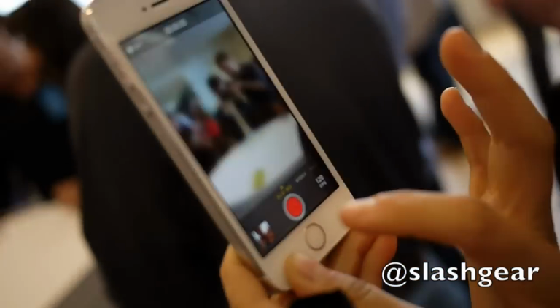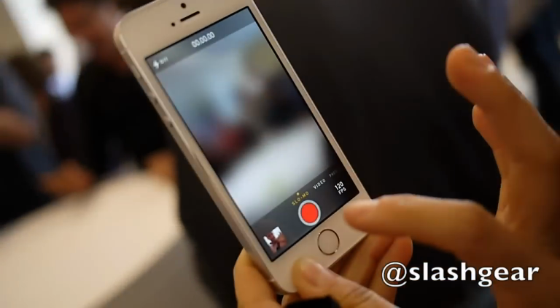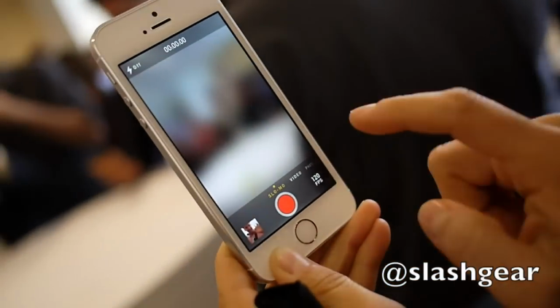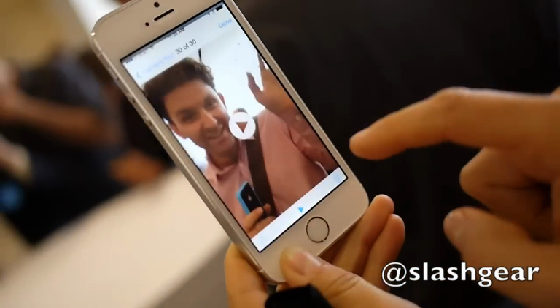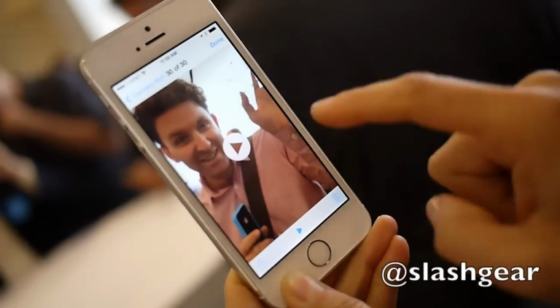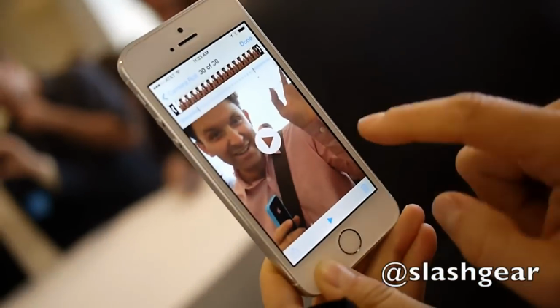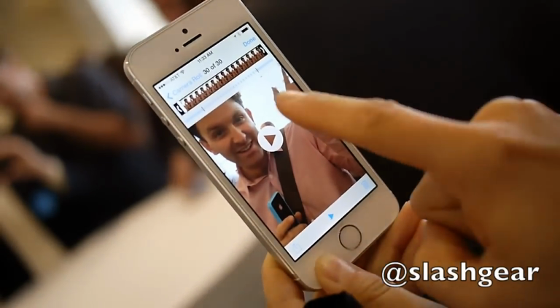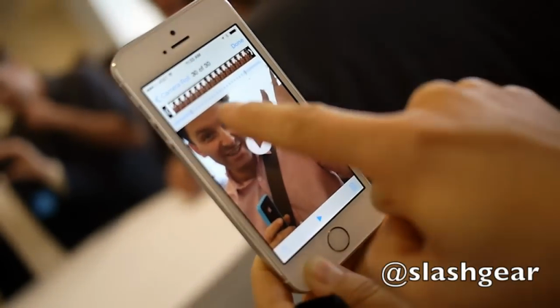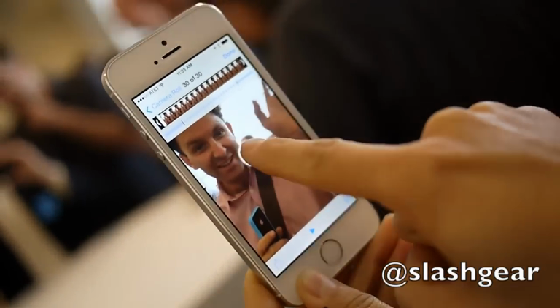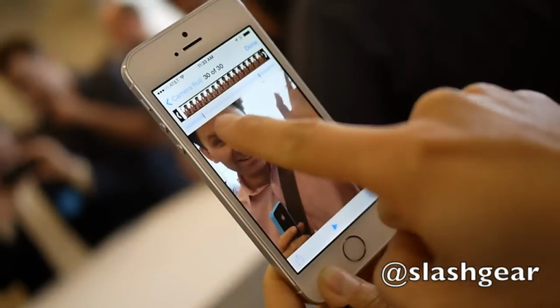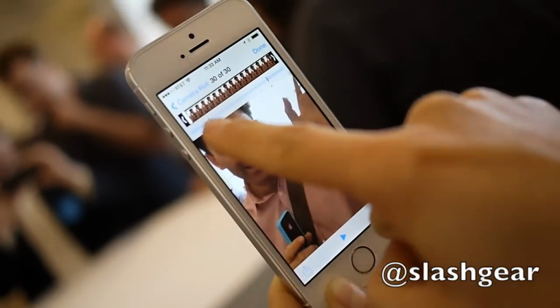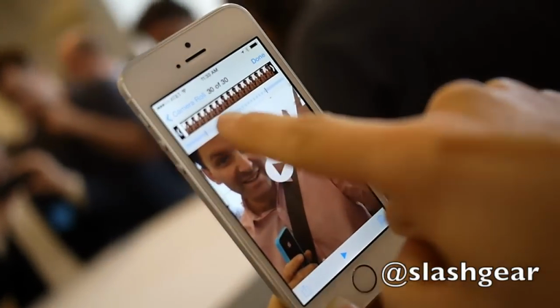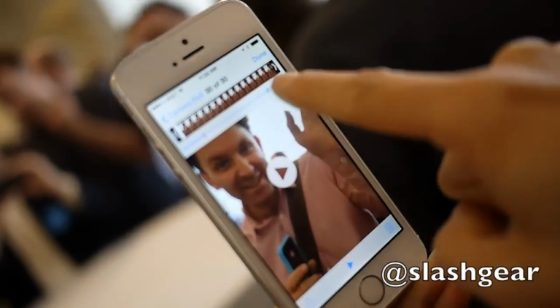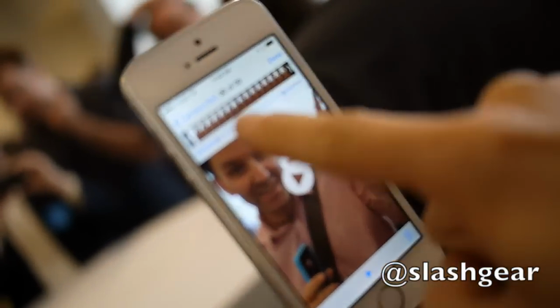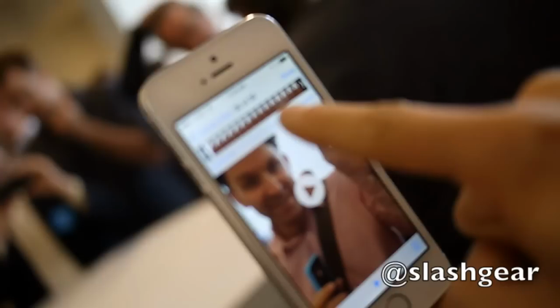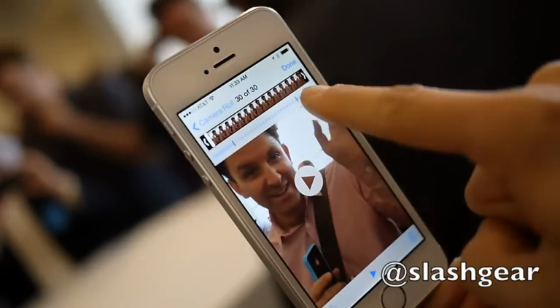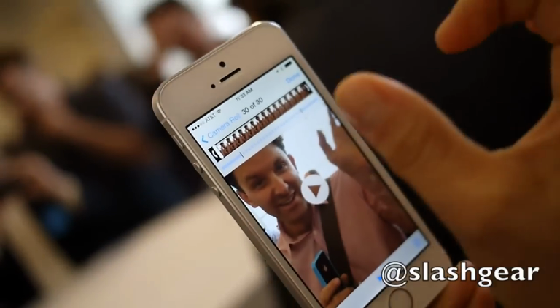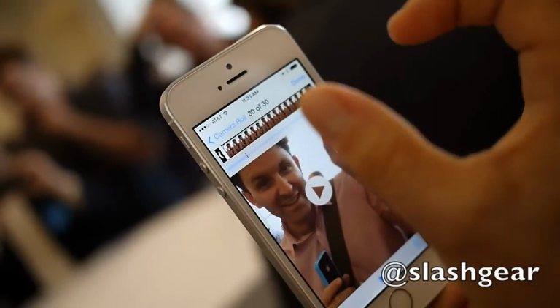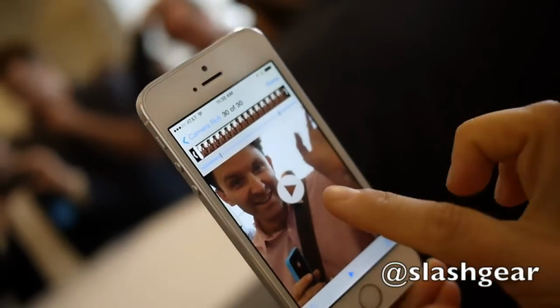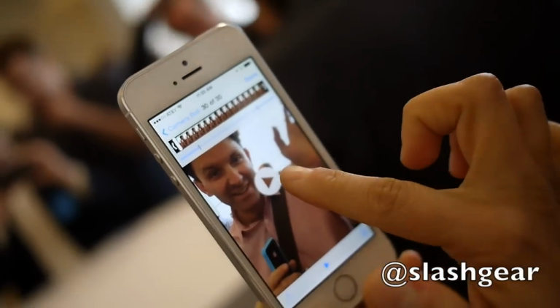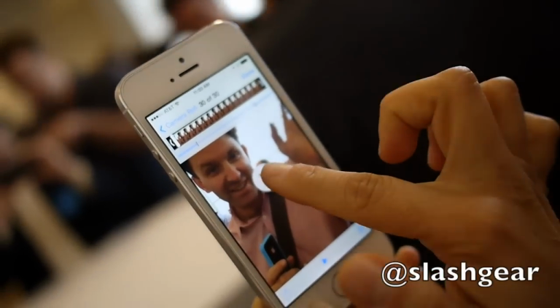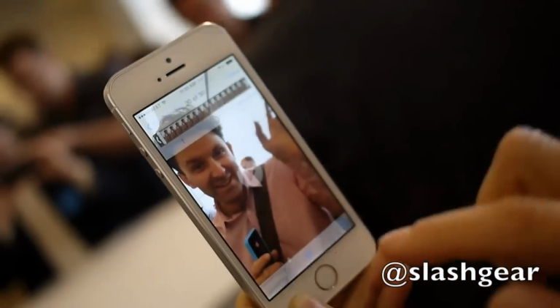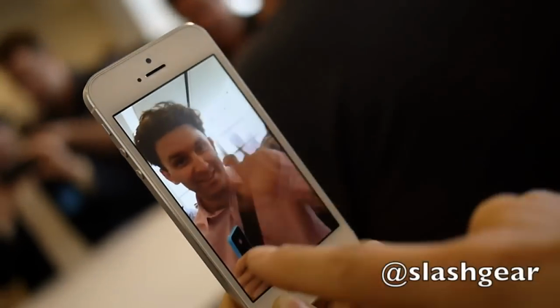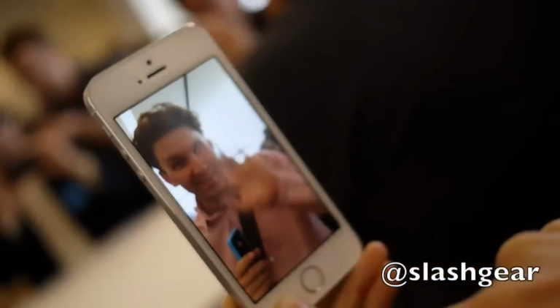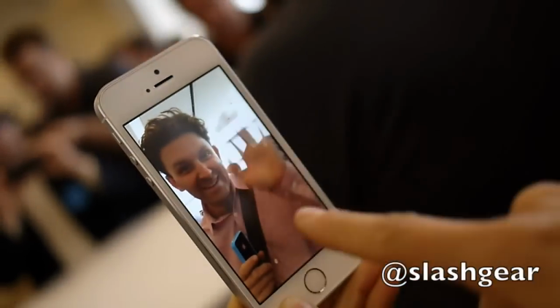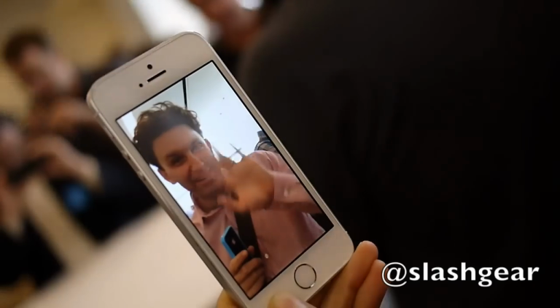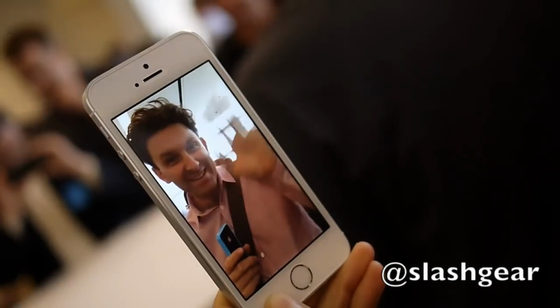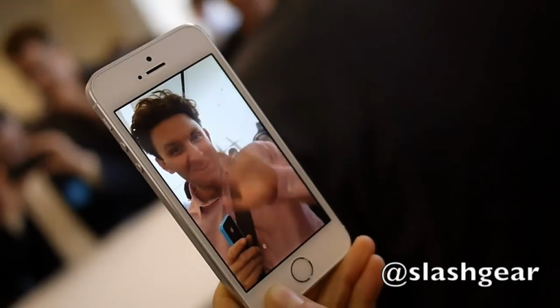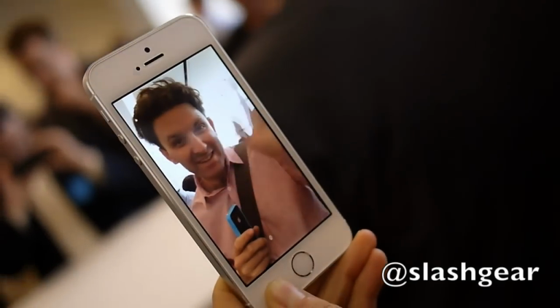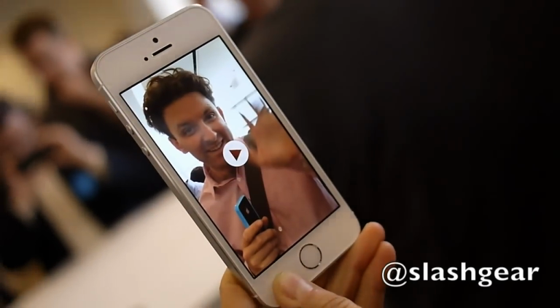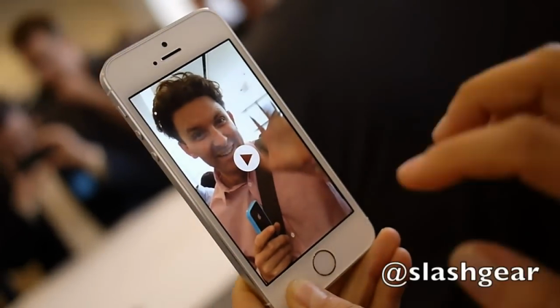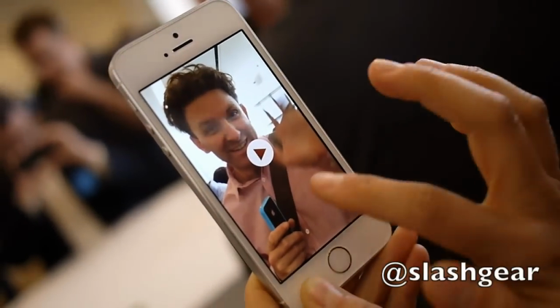So we go into the camera roll, and you can see now it's kind of selected a section of the video that will be slow-mo. And you'll see there it goes — slow-mo — and then it speeds back up.